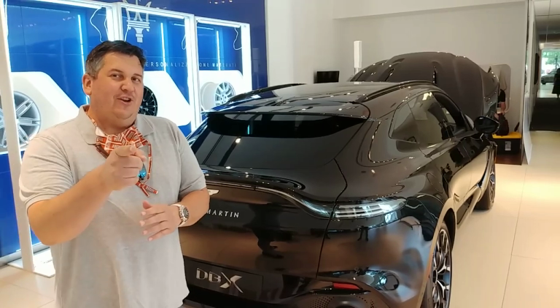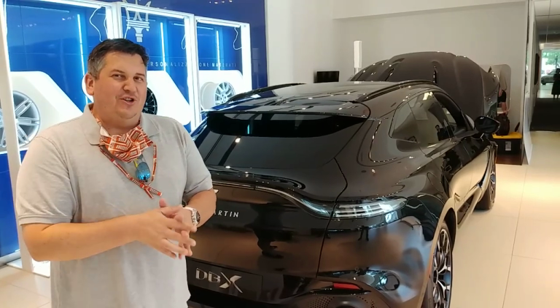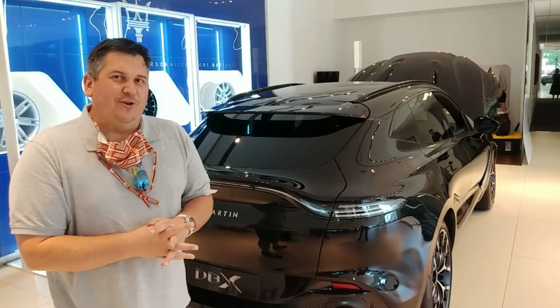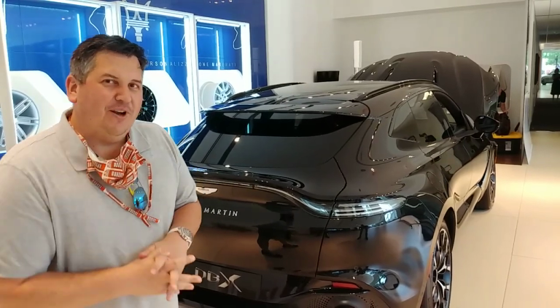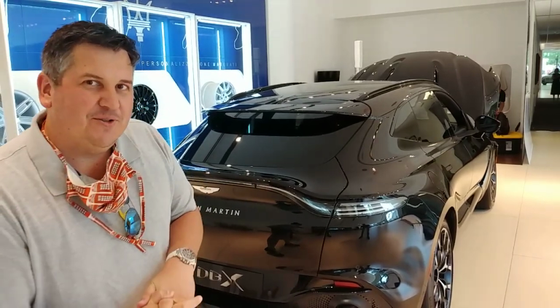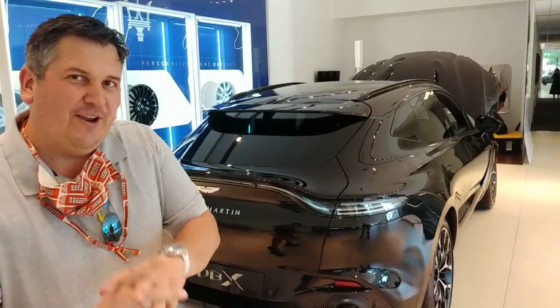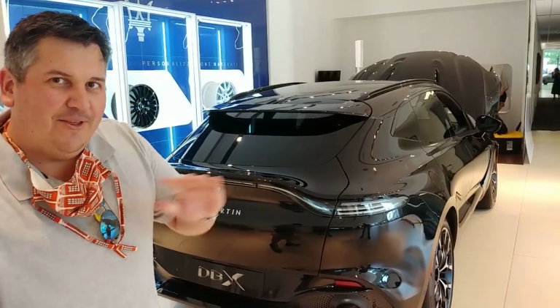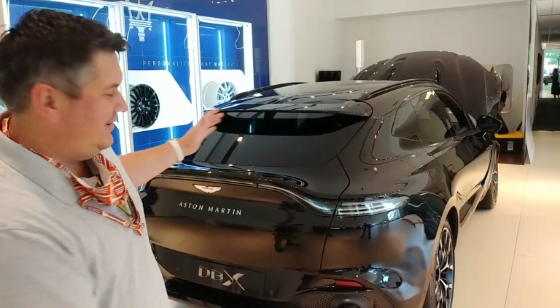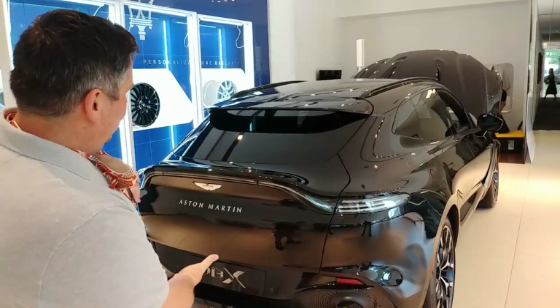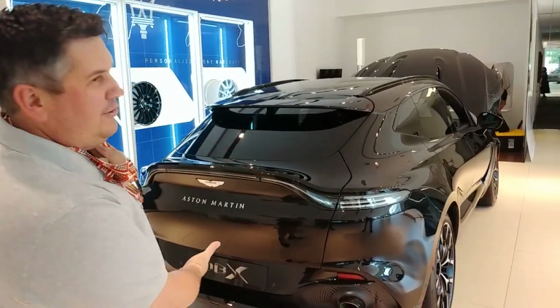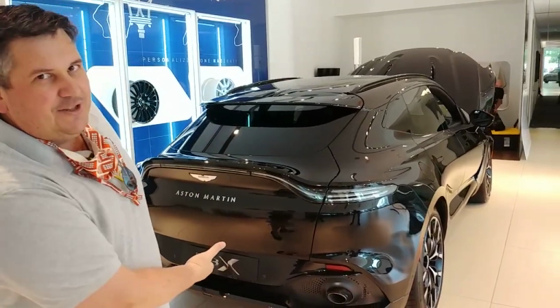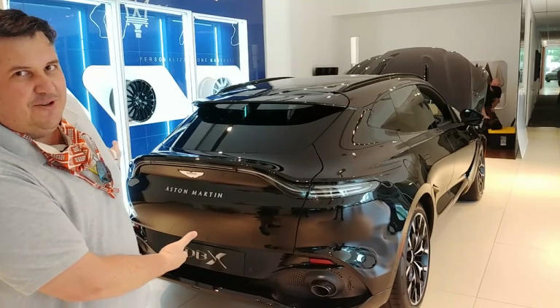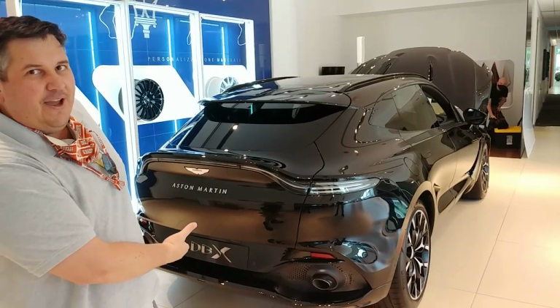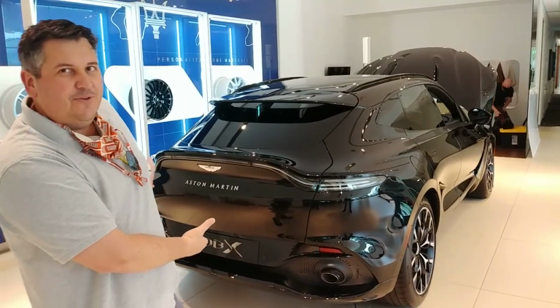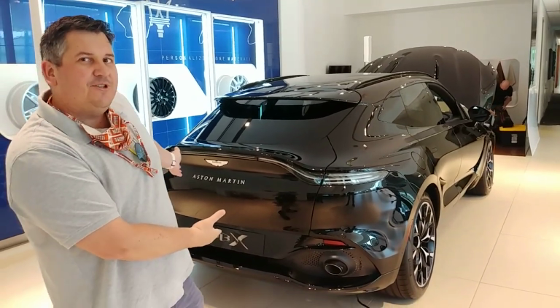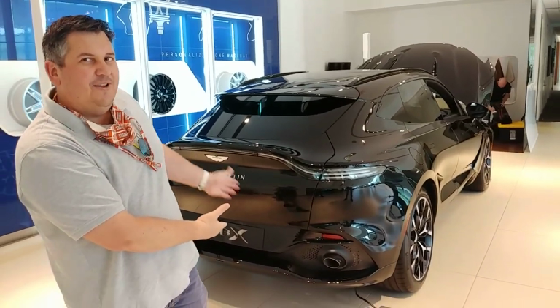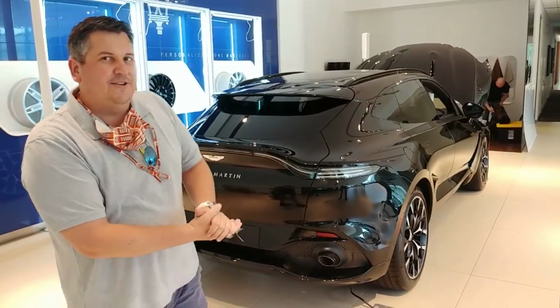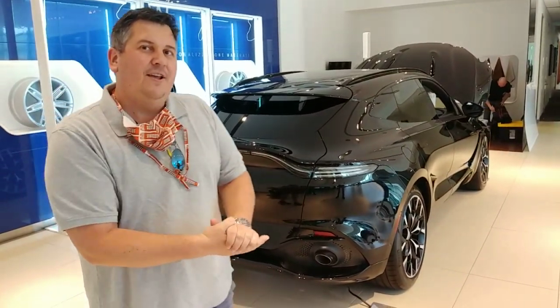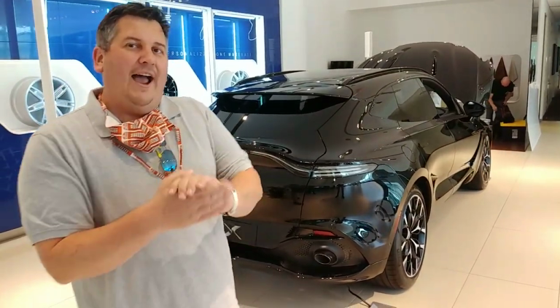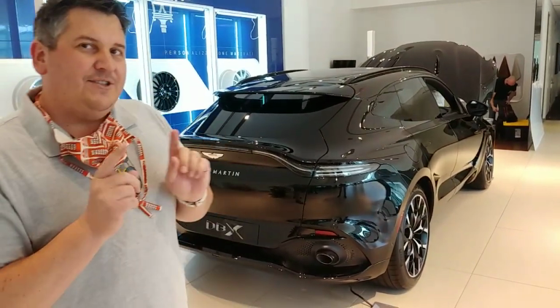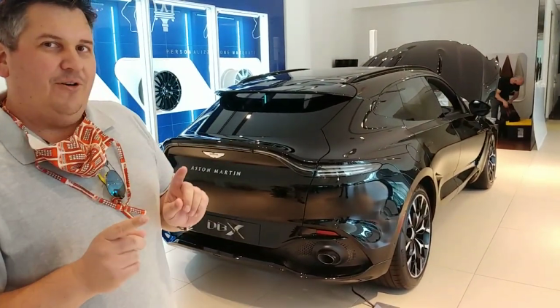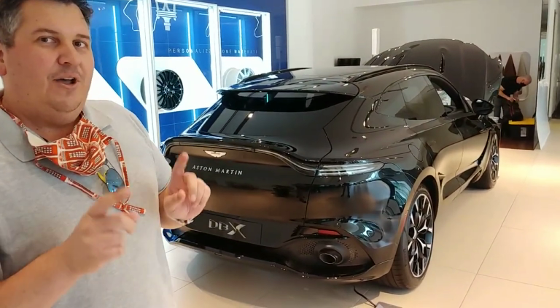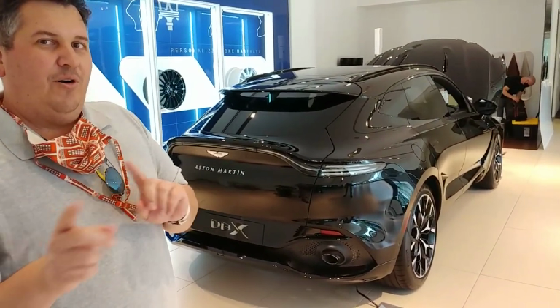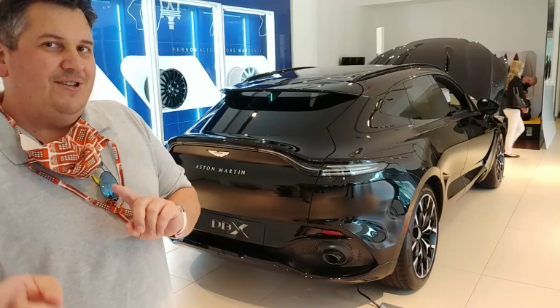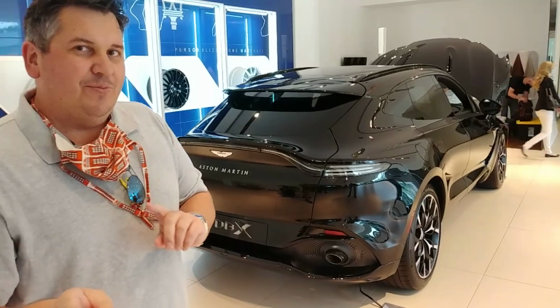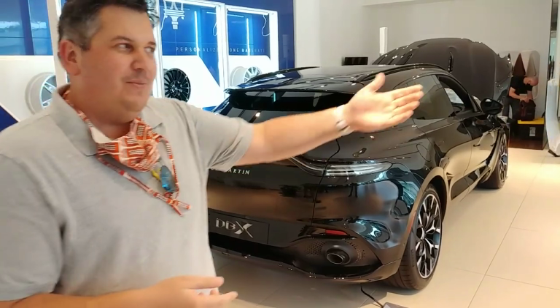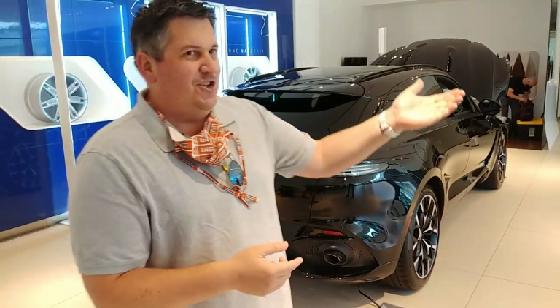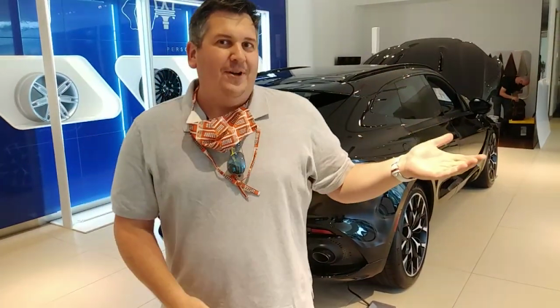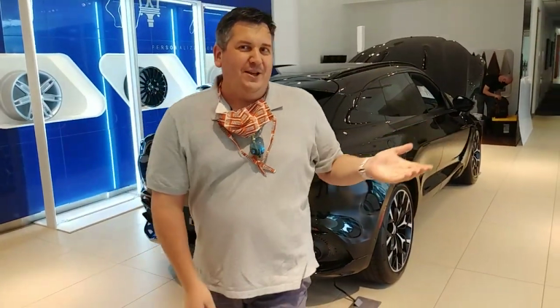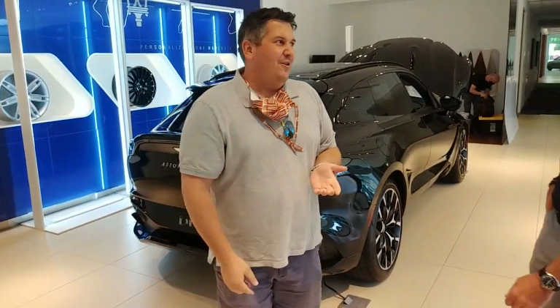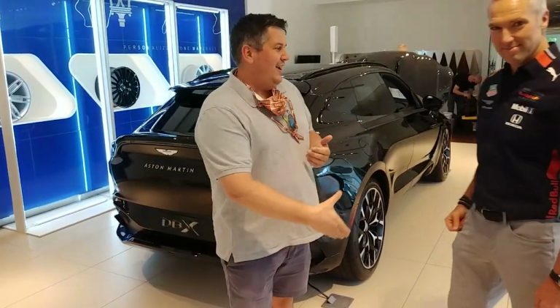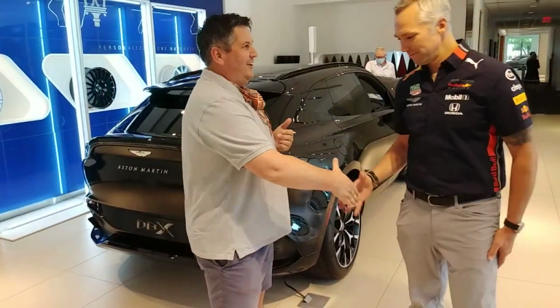You're watching New Car Spin. I'm your host Brian and this is the new Aston Martin DBX for the first time in Dallas at Aston Martin, a Park Place dealership. And with me is Jeff from Aston Martin. Hey Jeff, how are you doing?